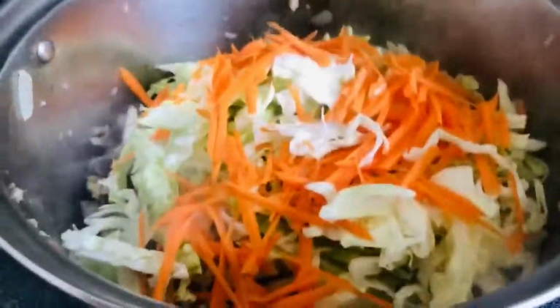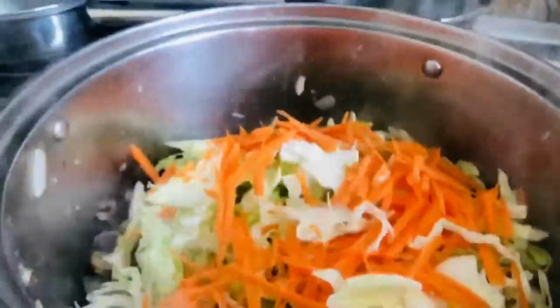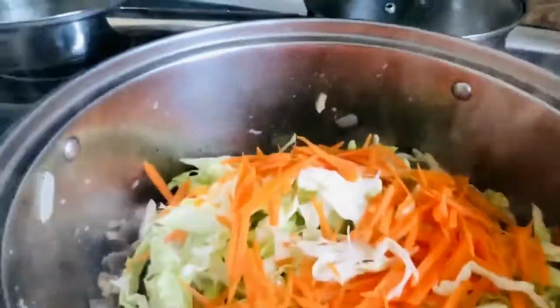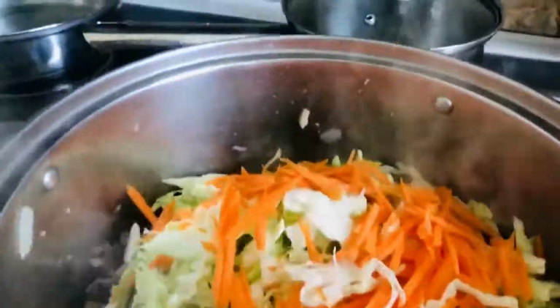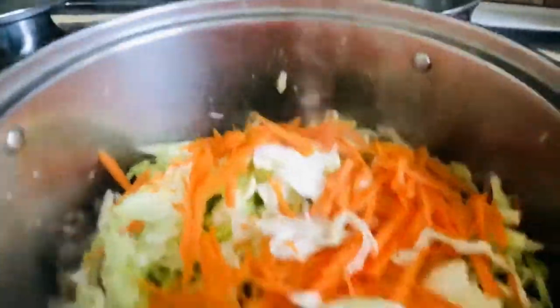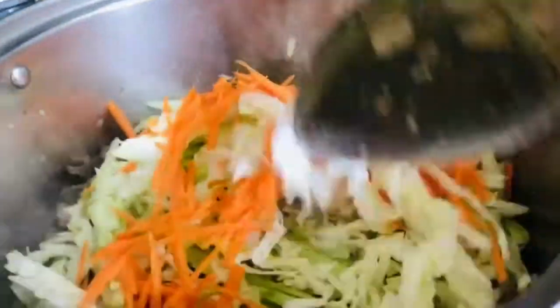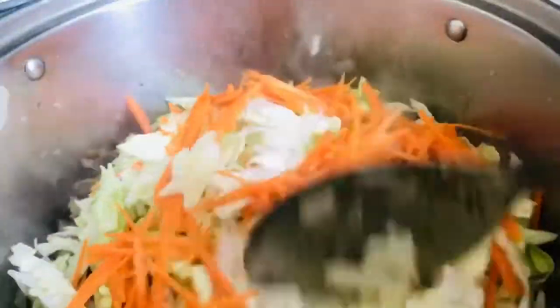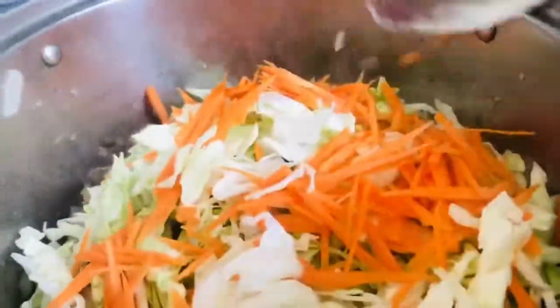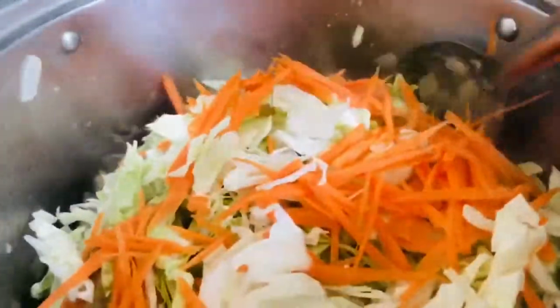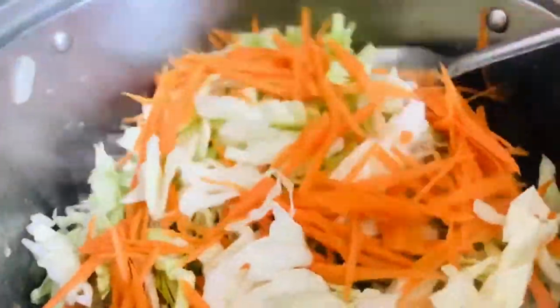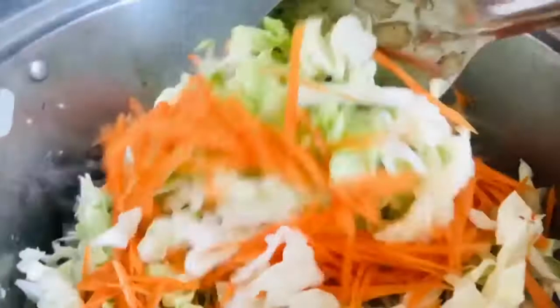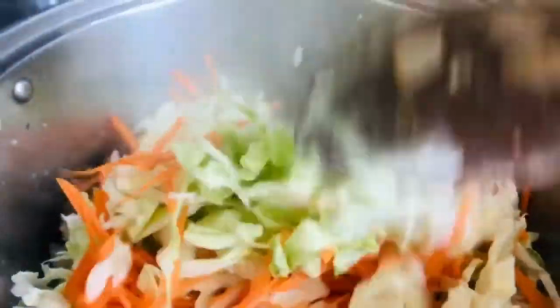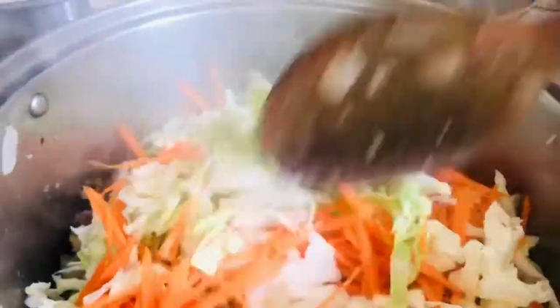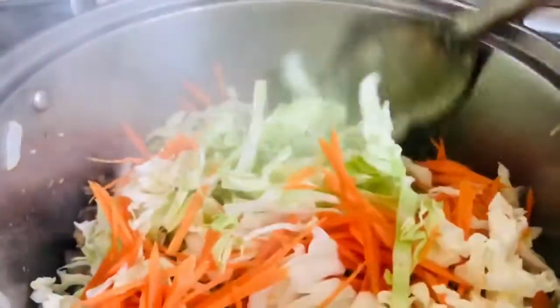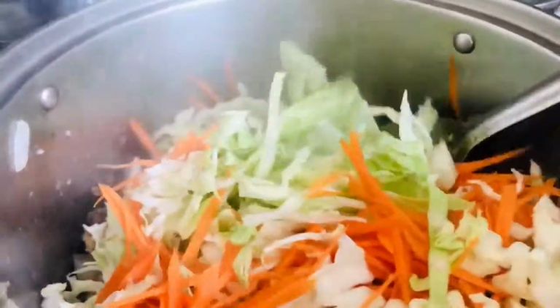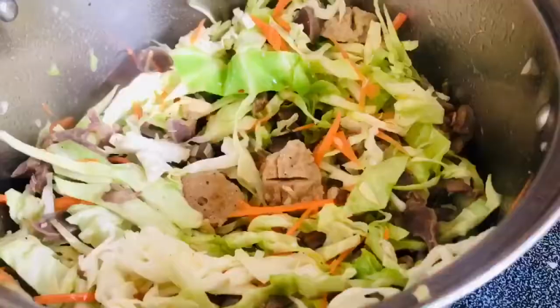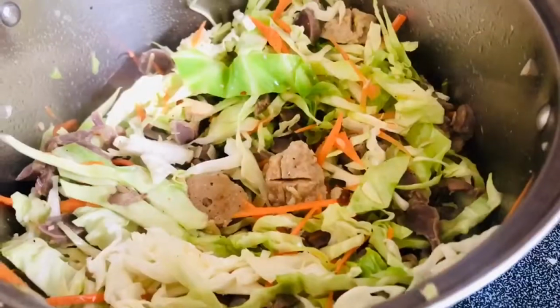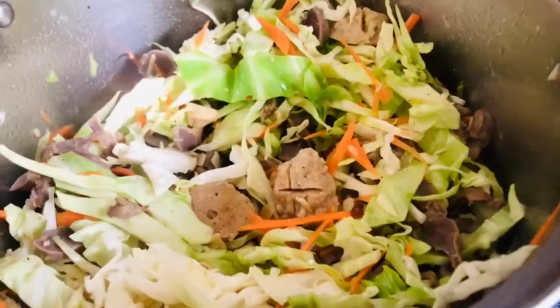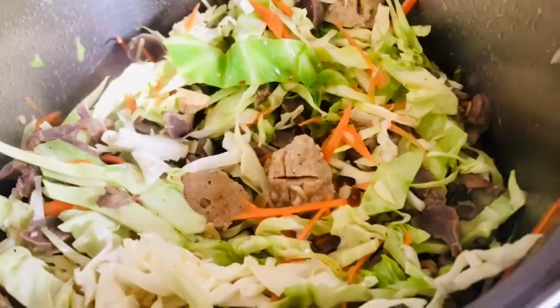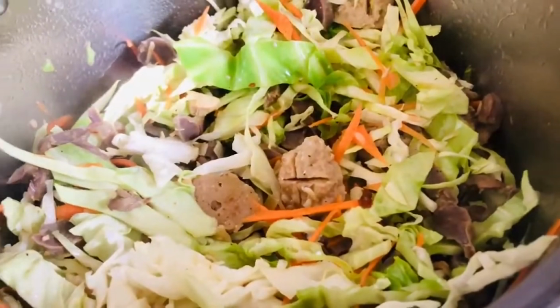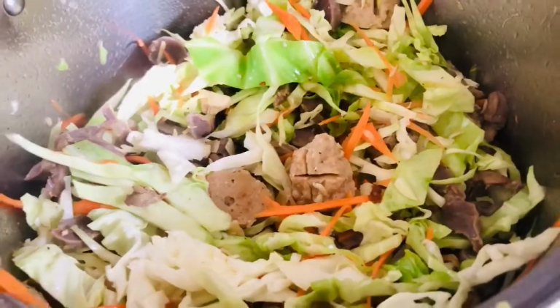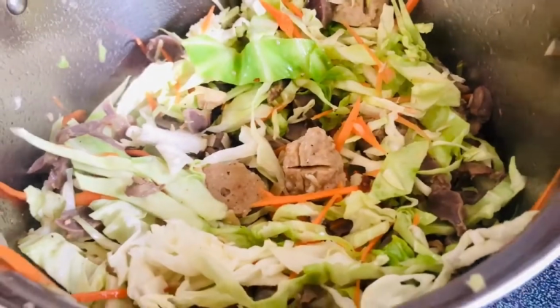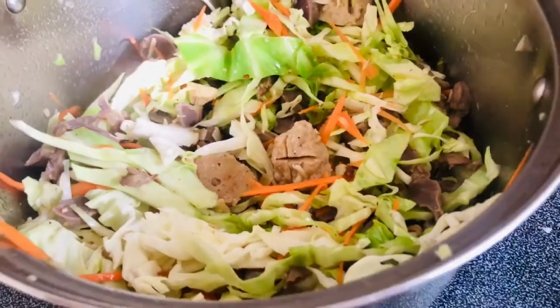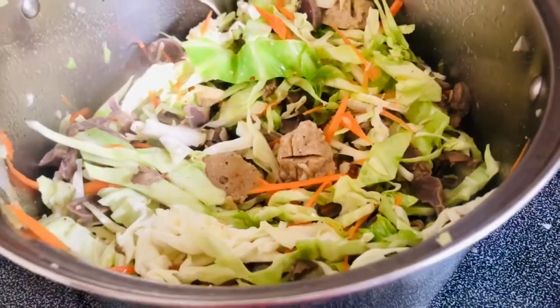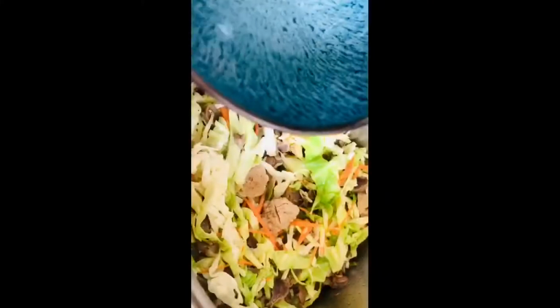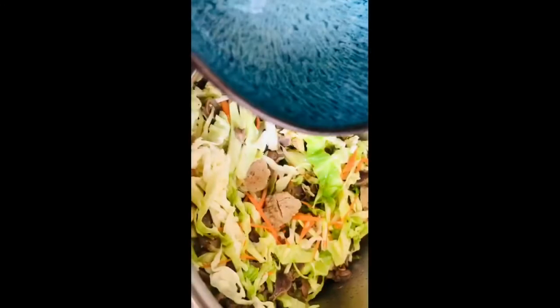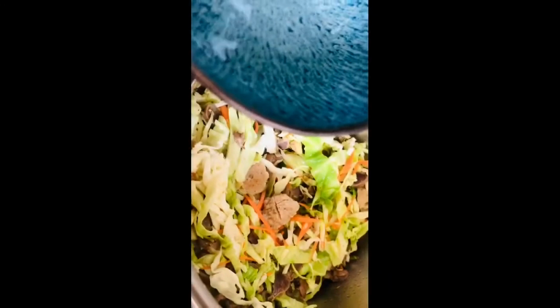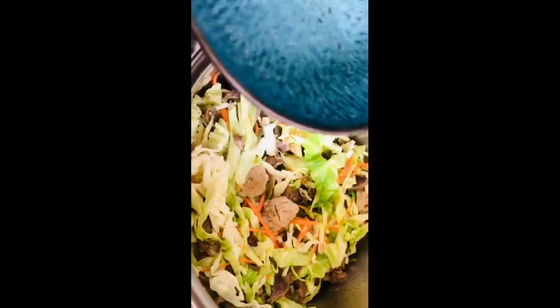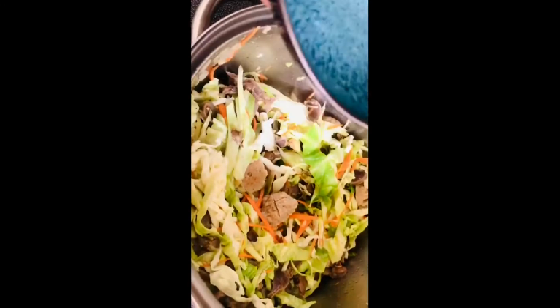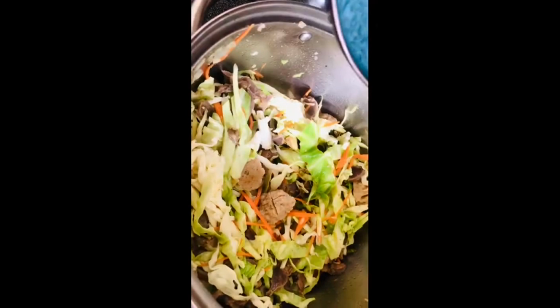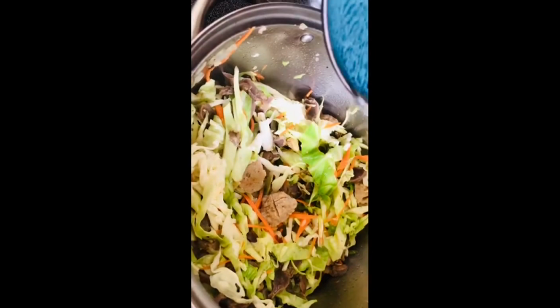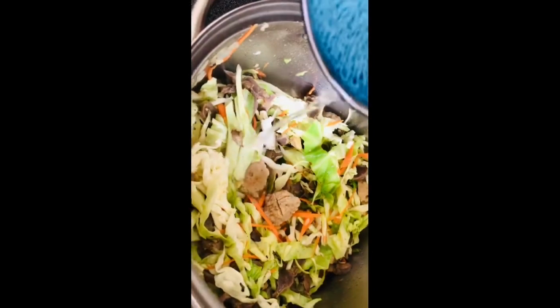And now it's time to add the vegetables. I added 1/4 cup of water.